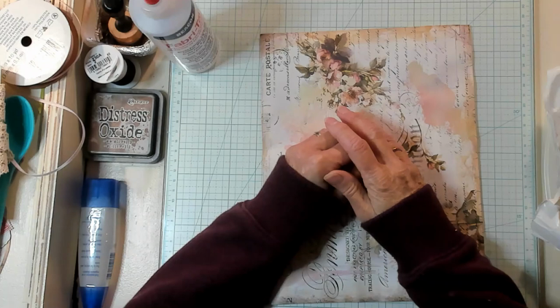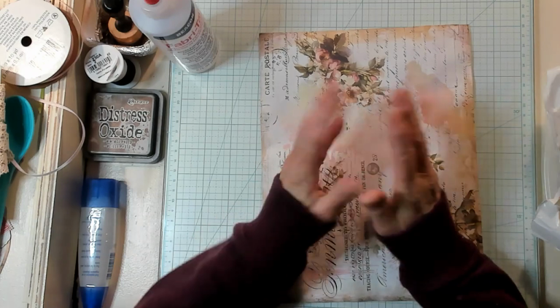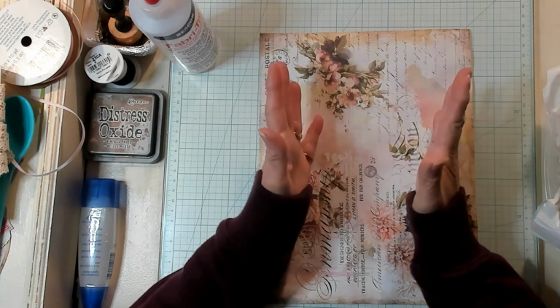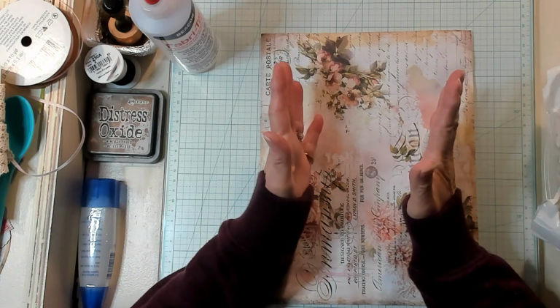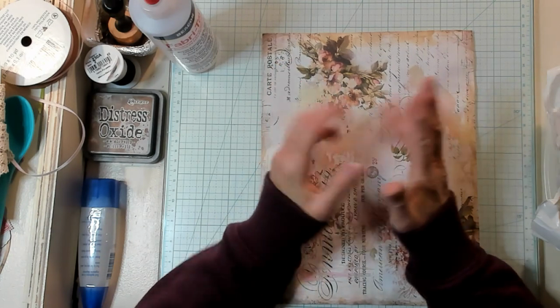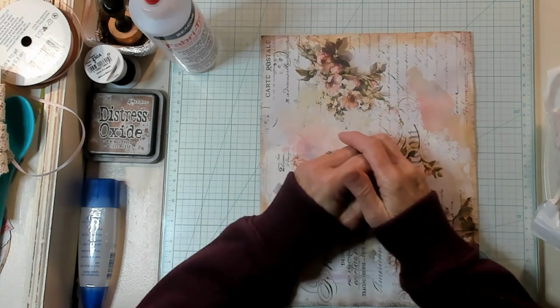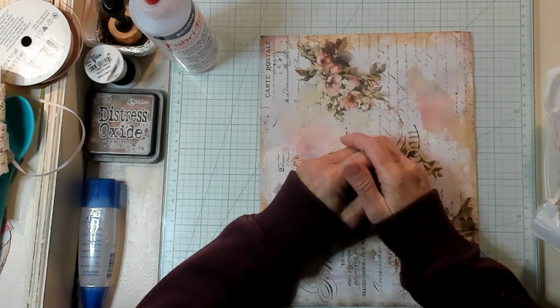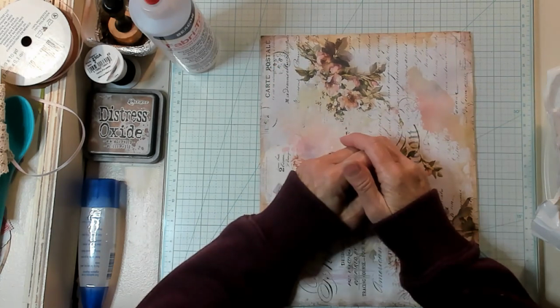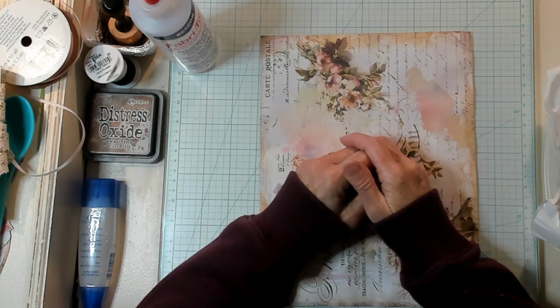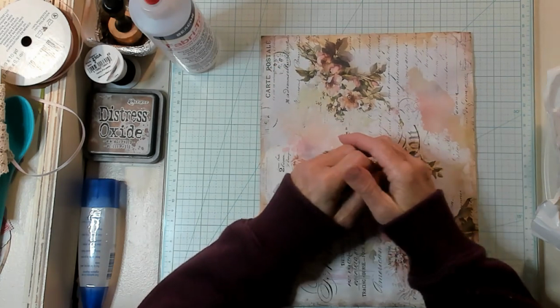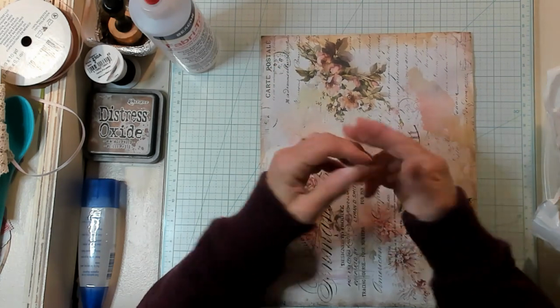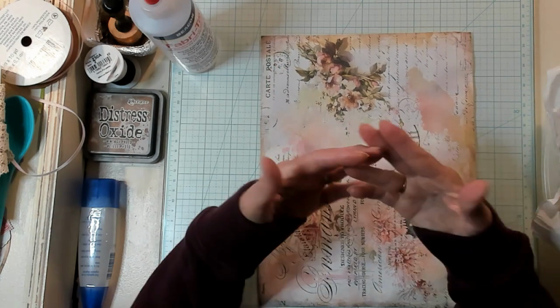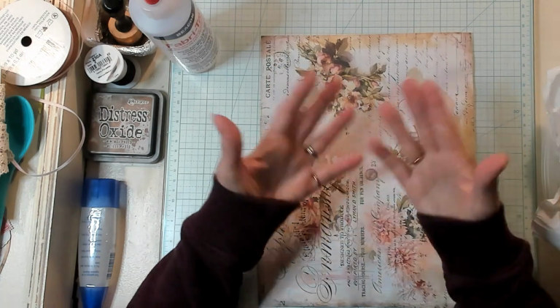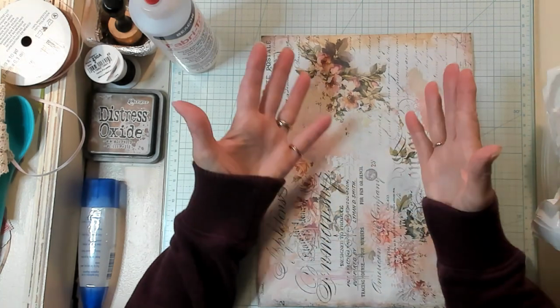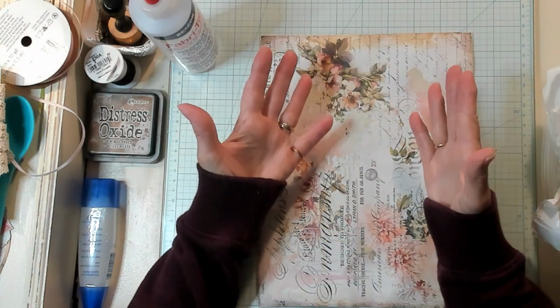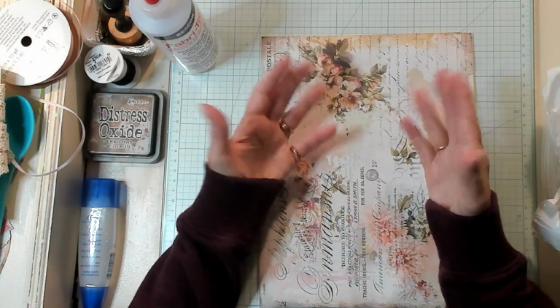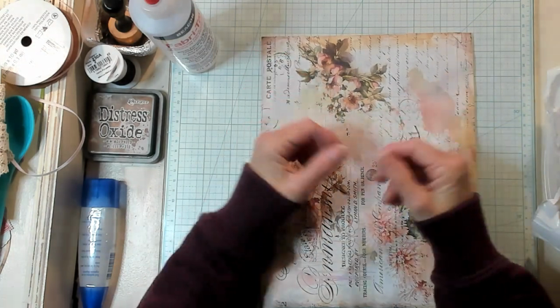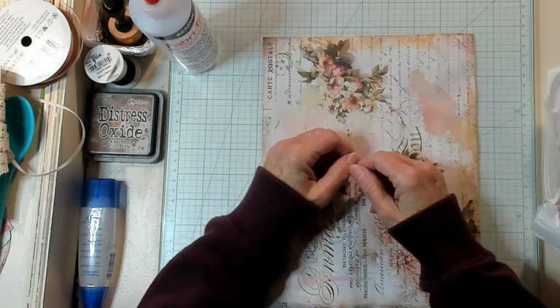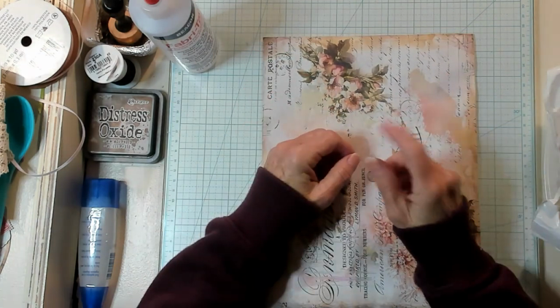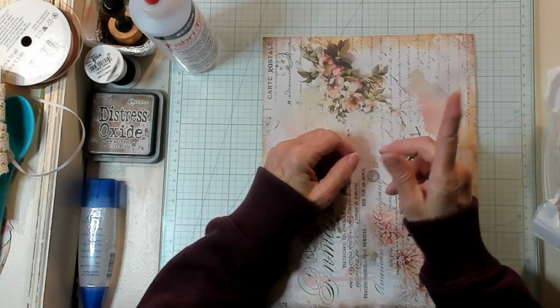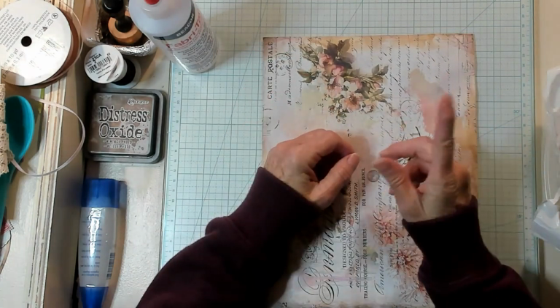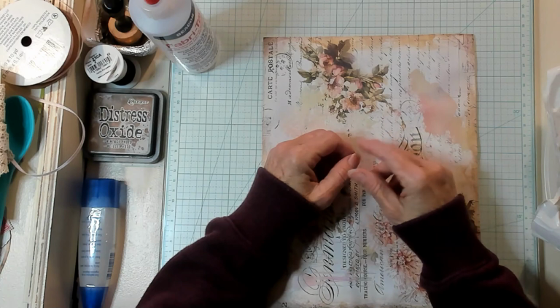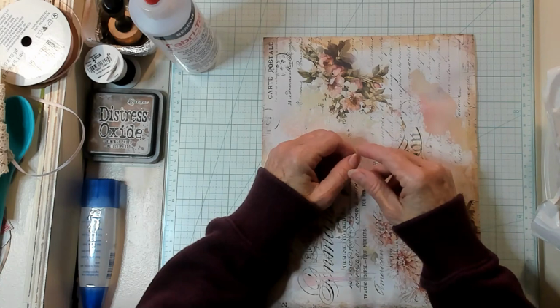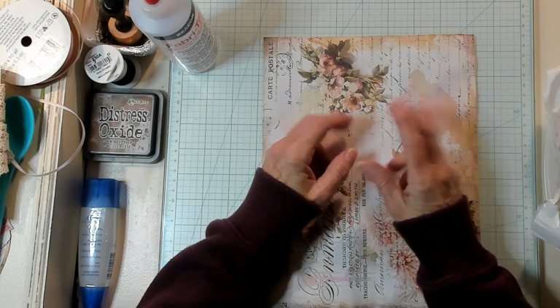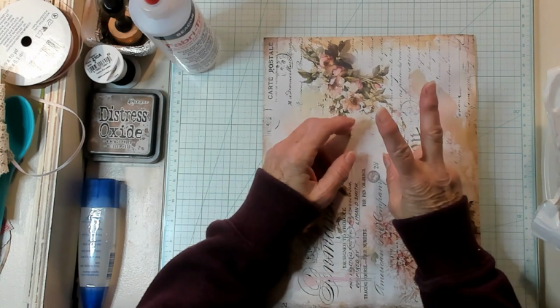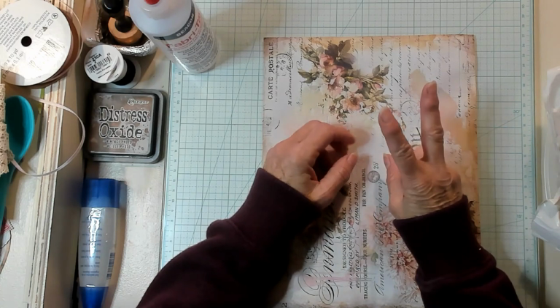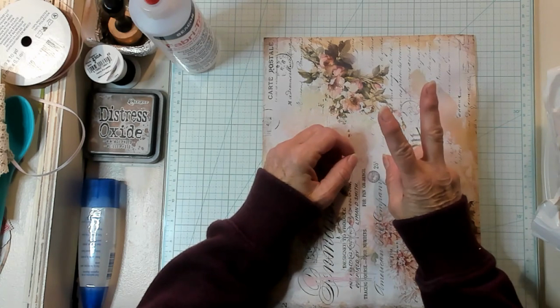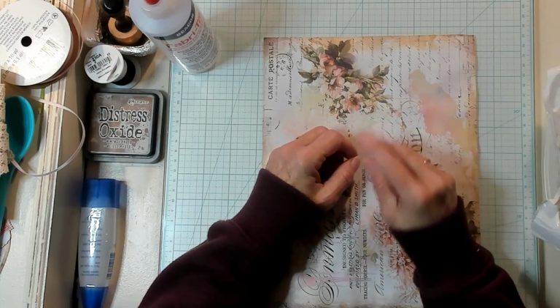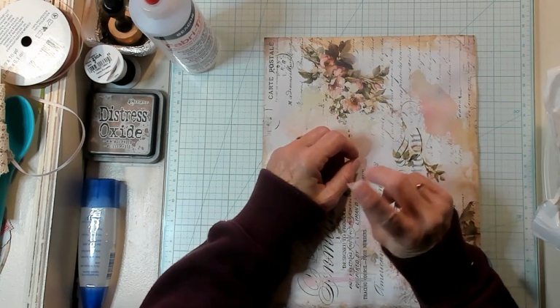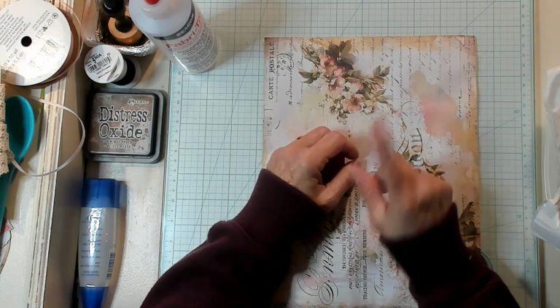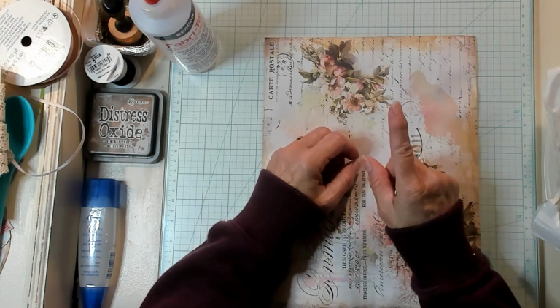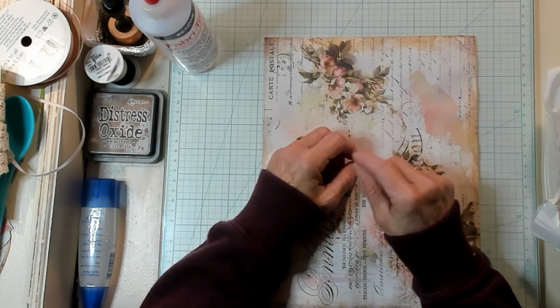Hi Best Buds, it's Kathy with Kathy's Garden and I'm so happy that you've joined me today. Today we're going to make two envelopes from one sheet of paper.